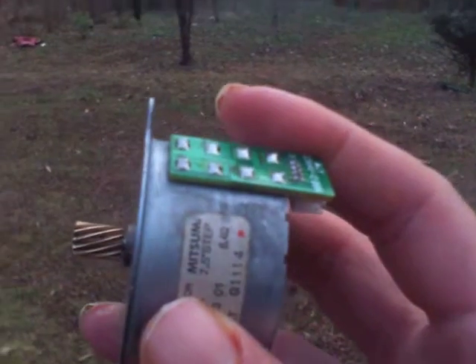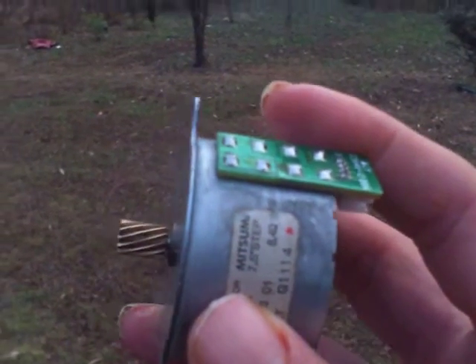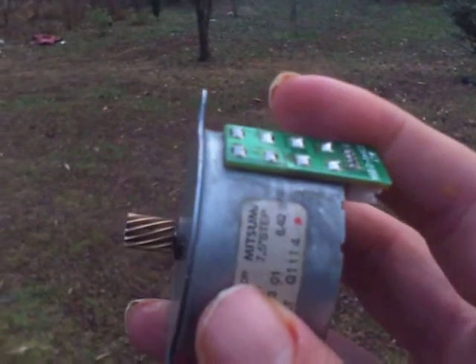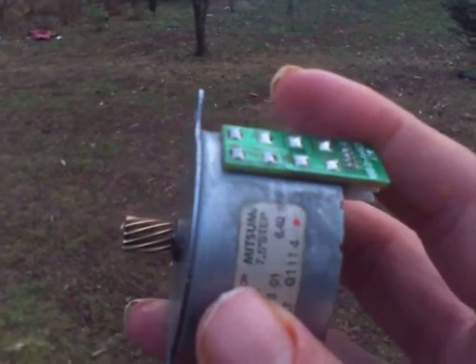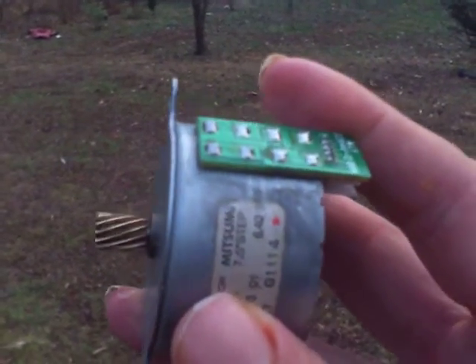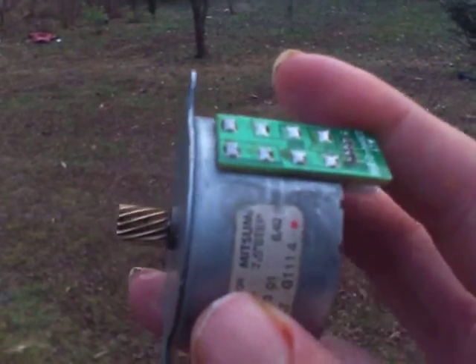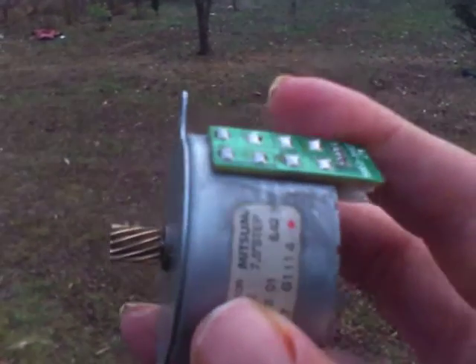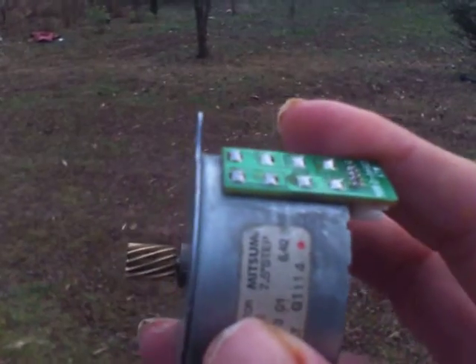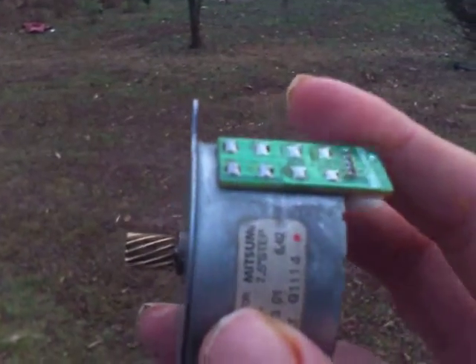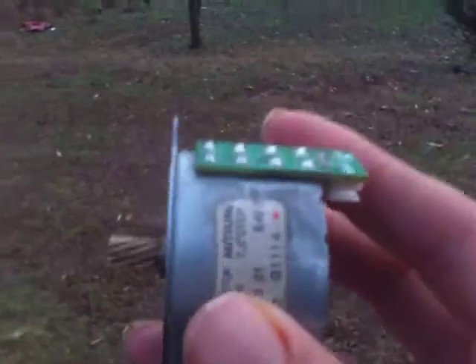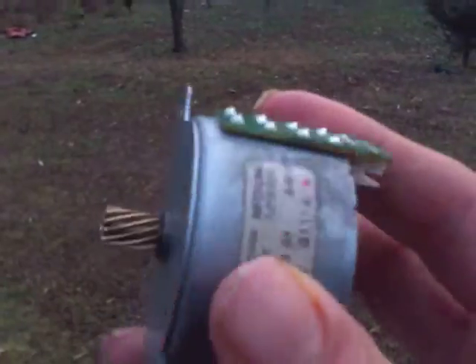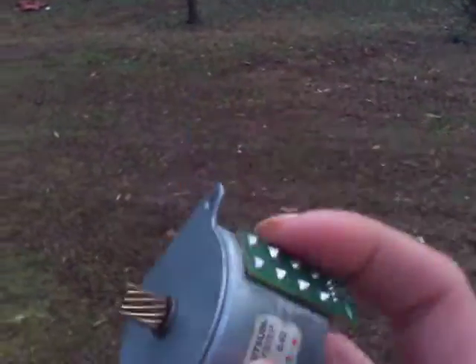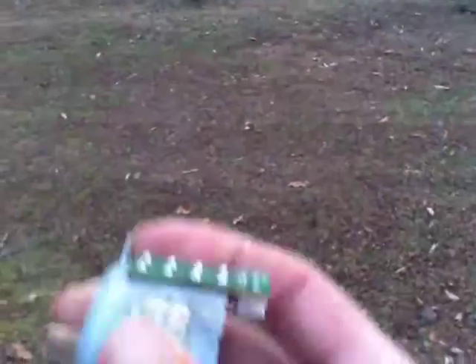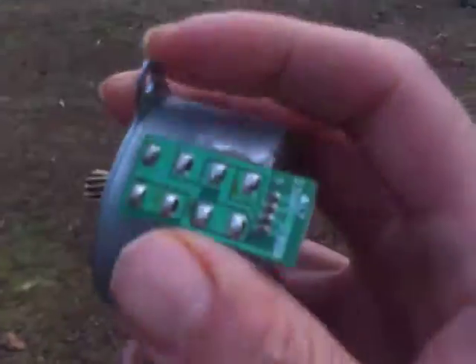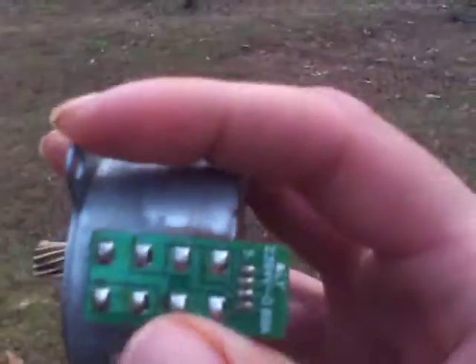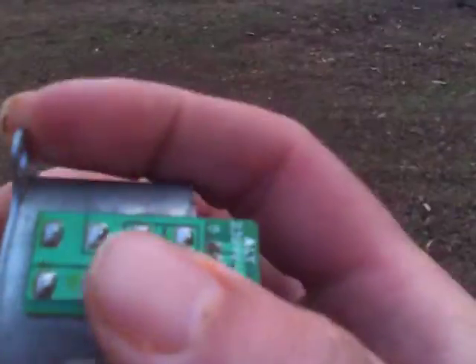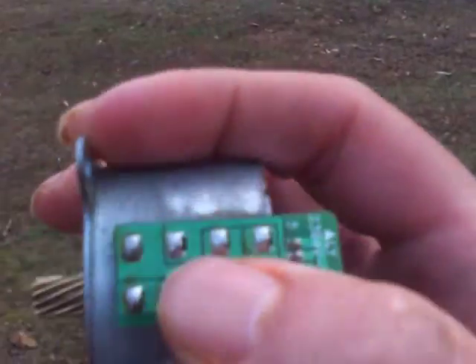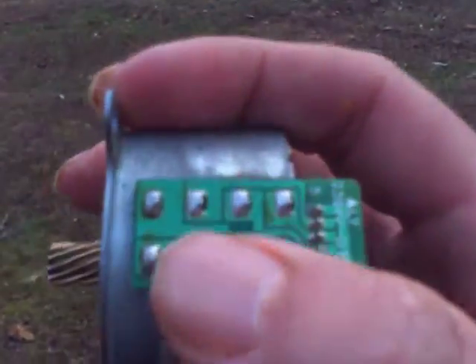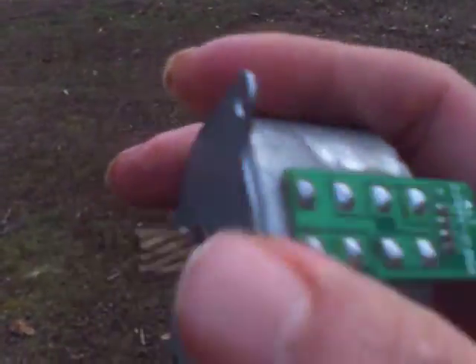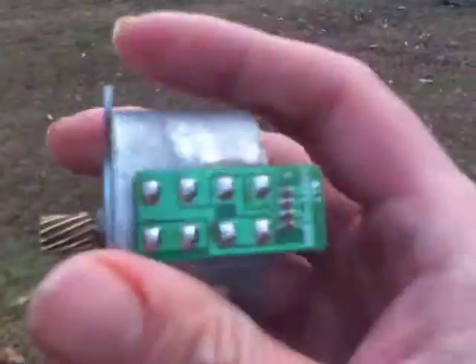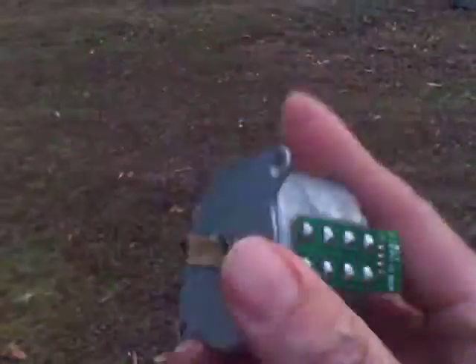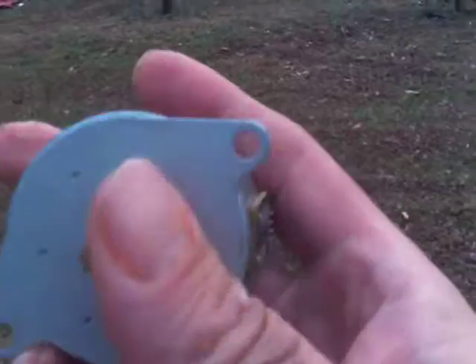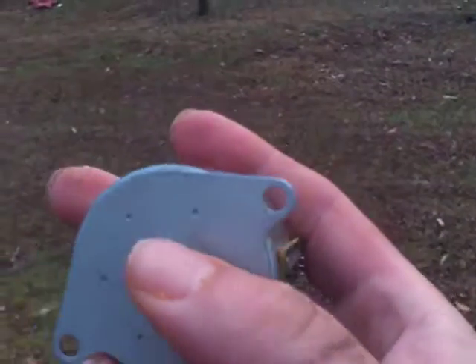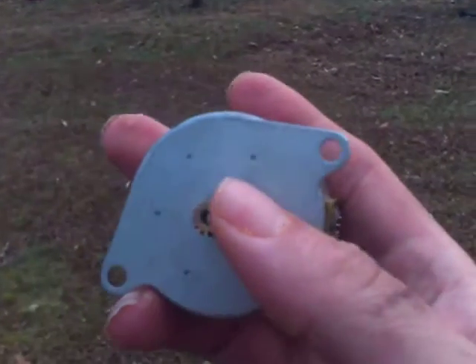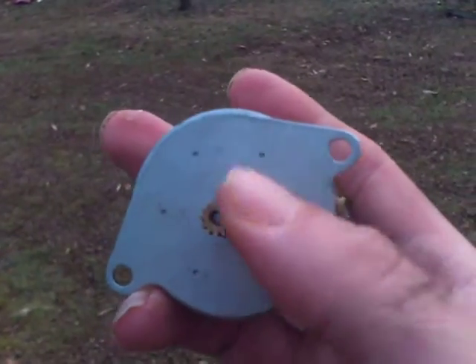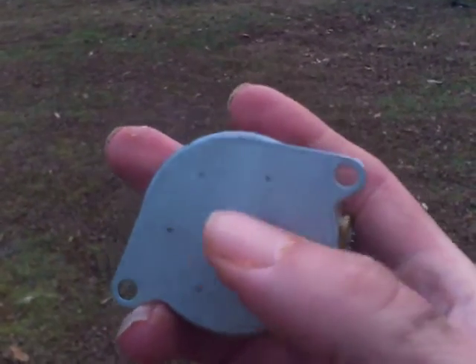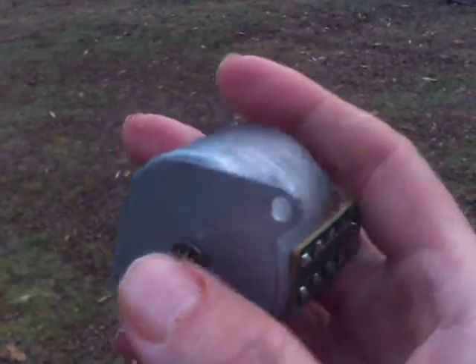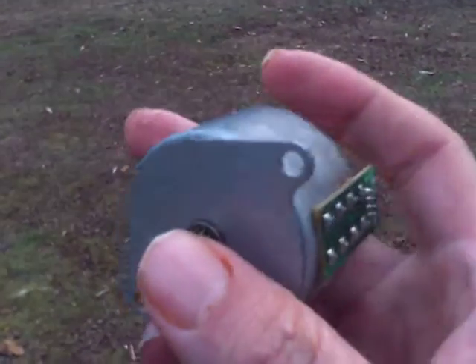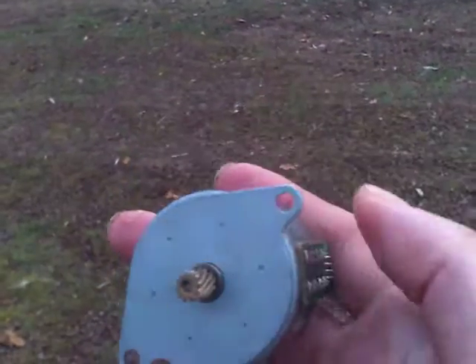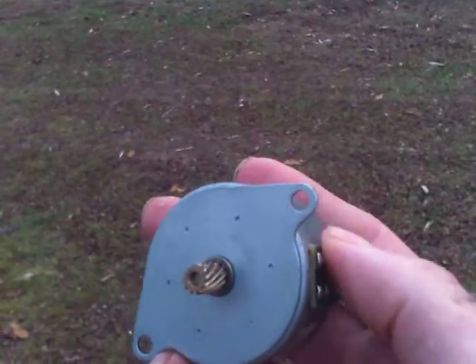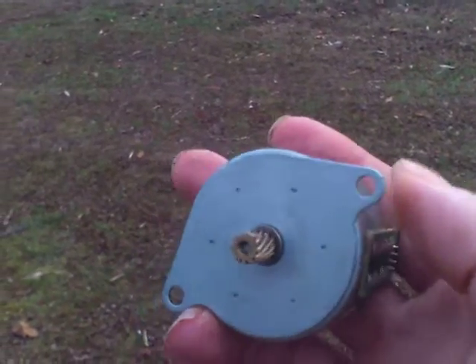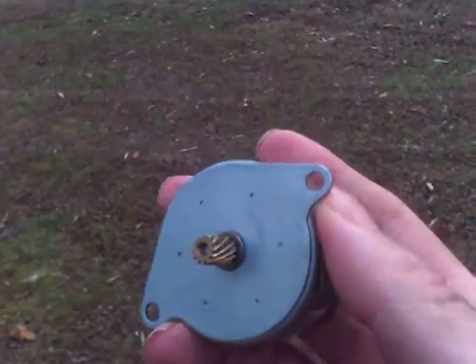I would like to explain how motors and generators really work. If you put electricity in, you get a motor. If you turn the shaft, you get power out — it's a generator.